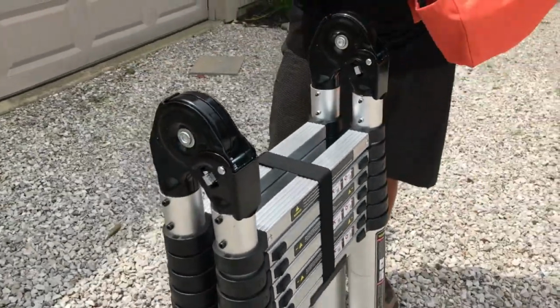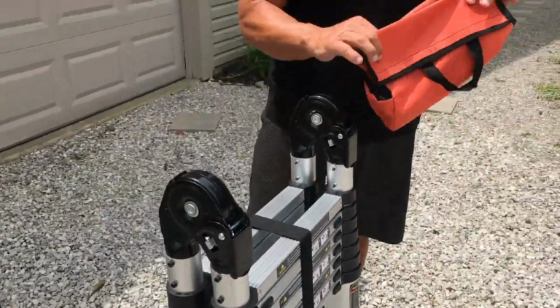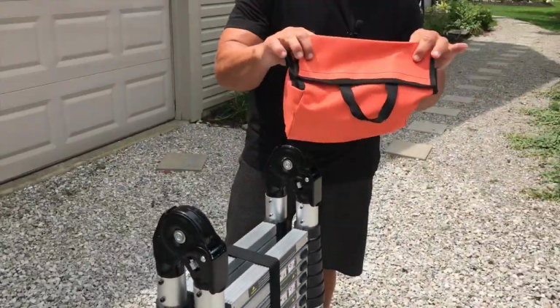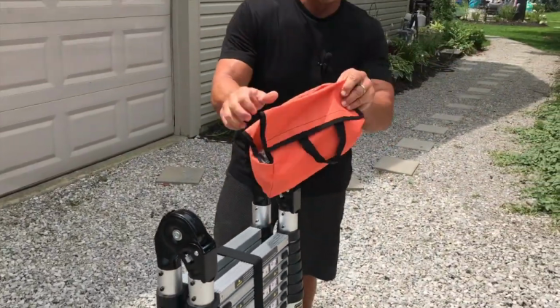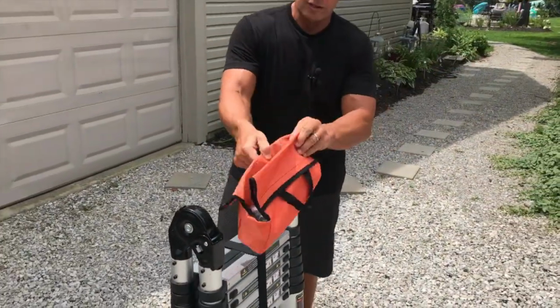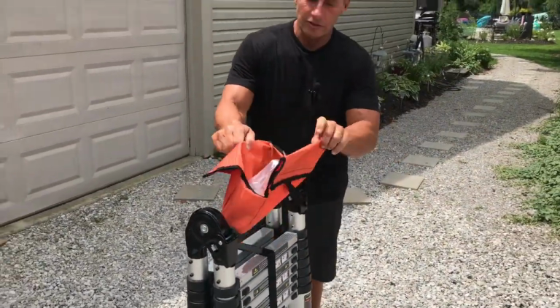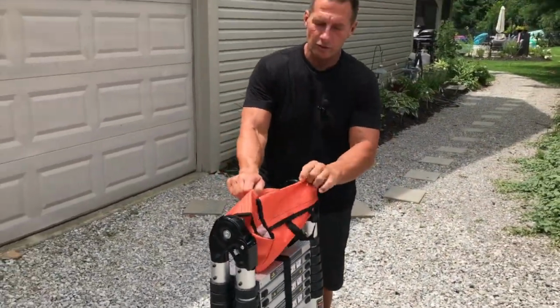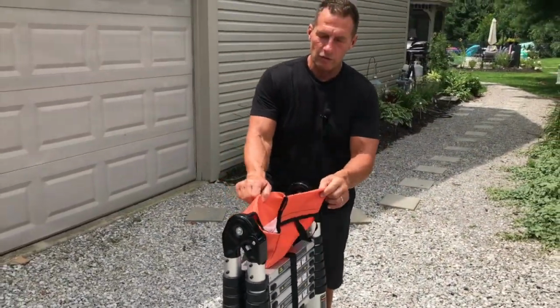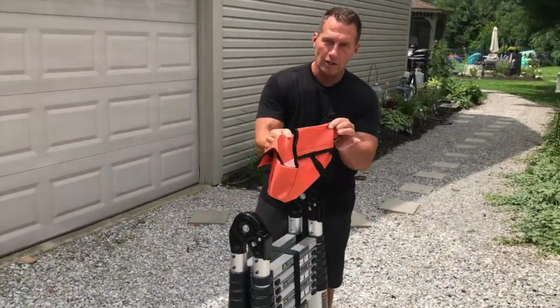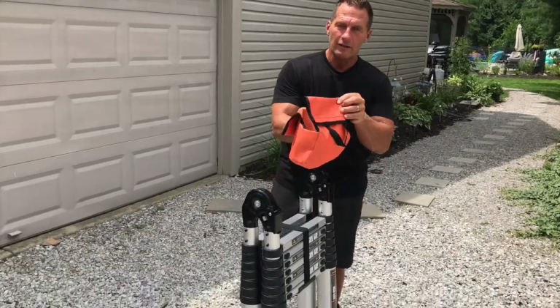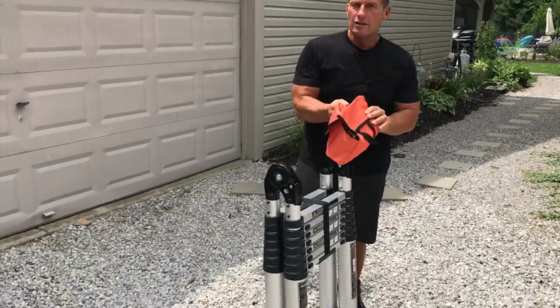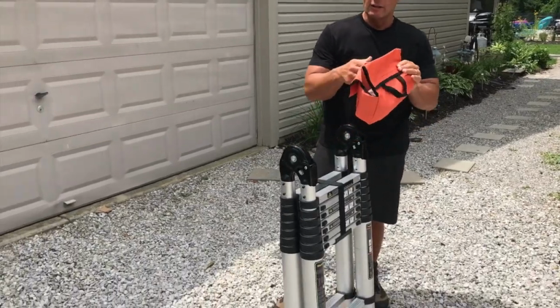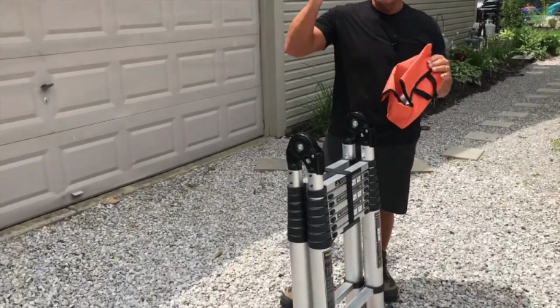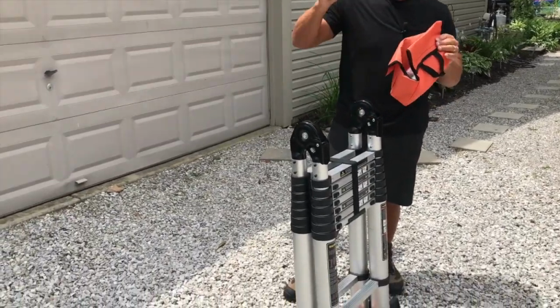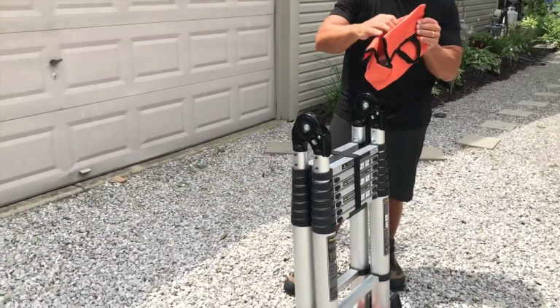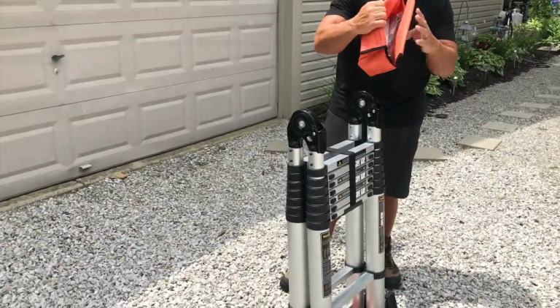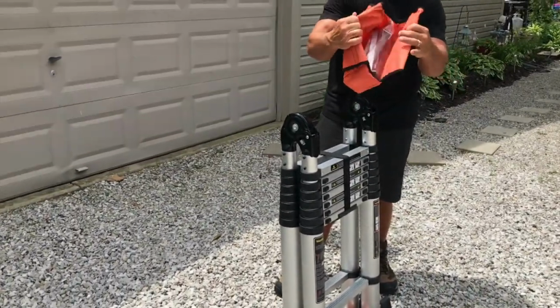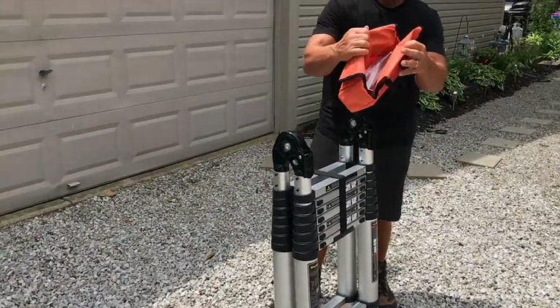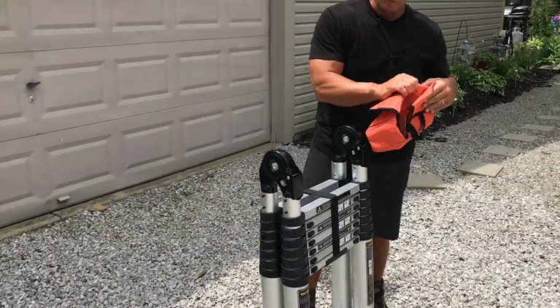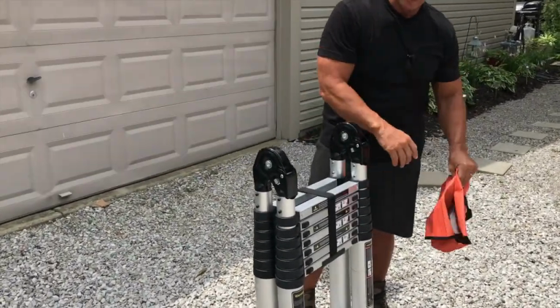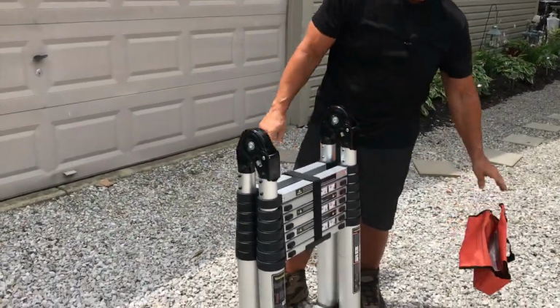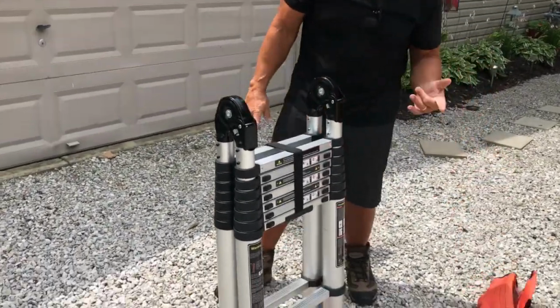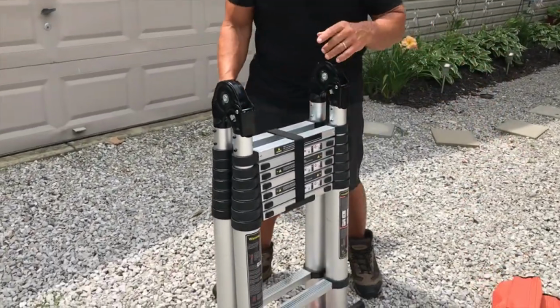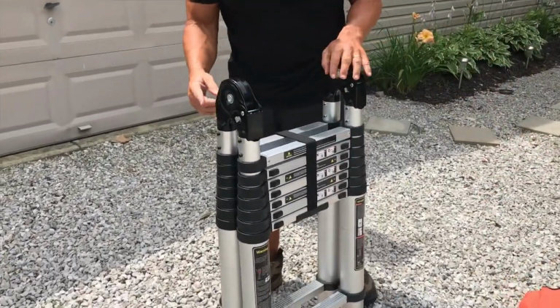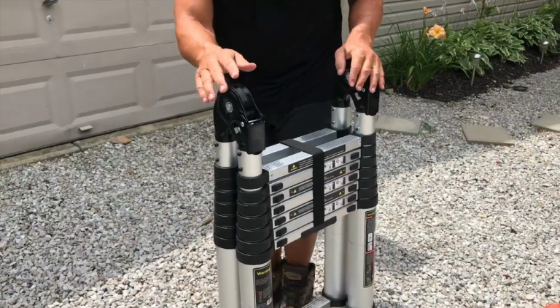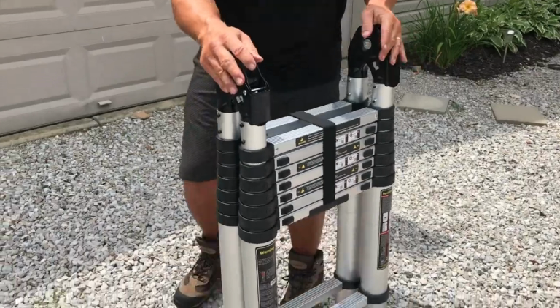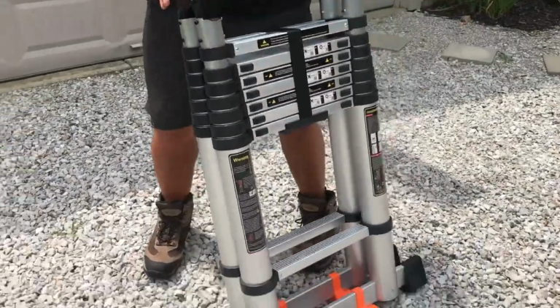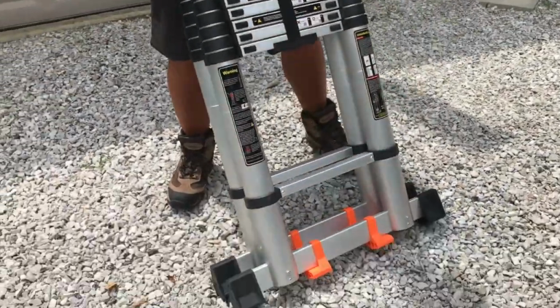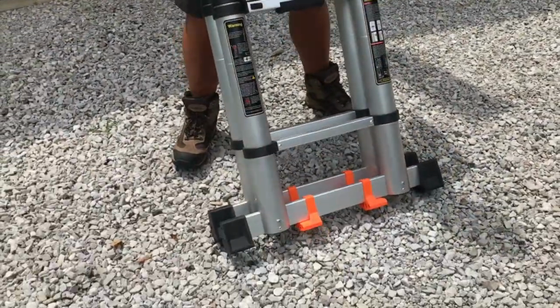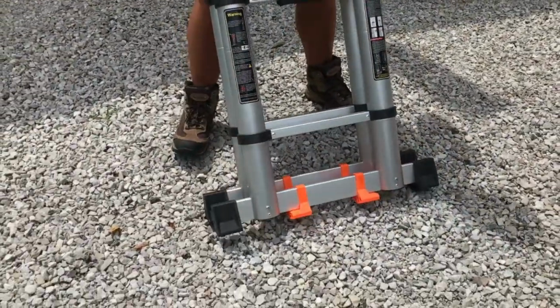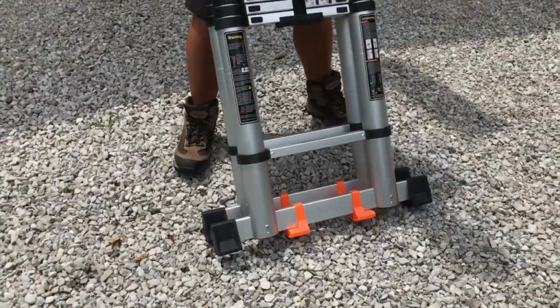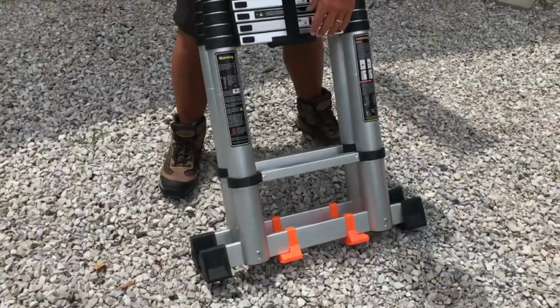It comes with a nice little pouch that you can secure with Velcro on here, so you don't have to keep climbing up and down — you can keep tools in here. Let me show you a couple features; we're going to take our time on this one.